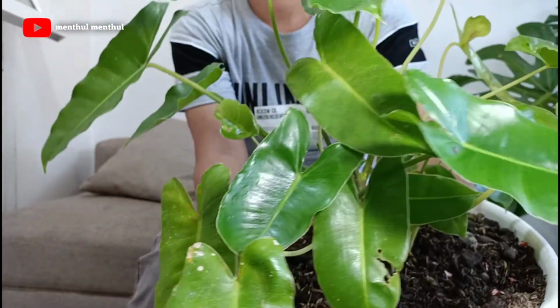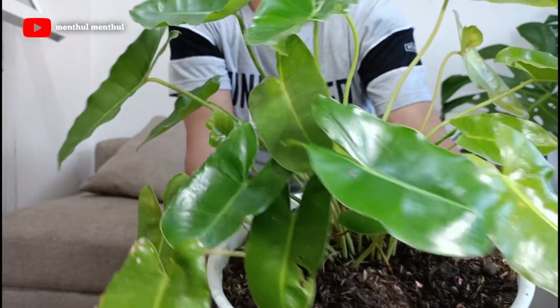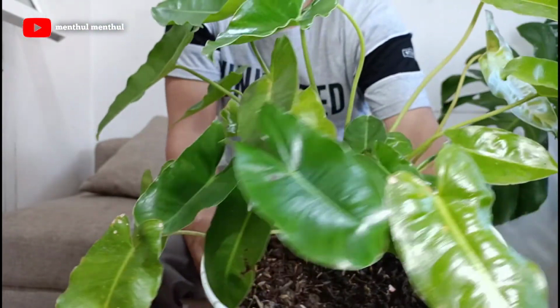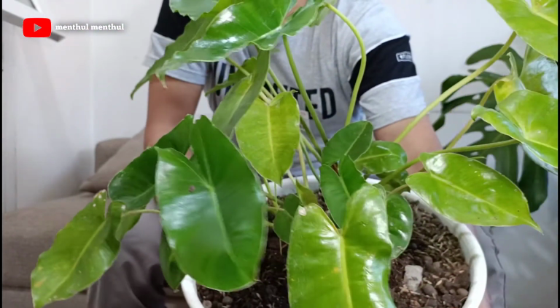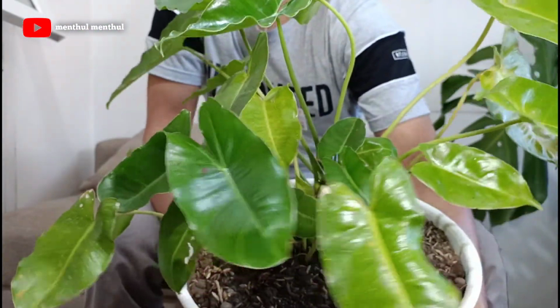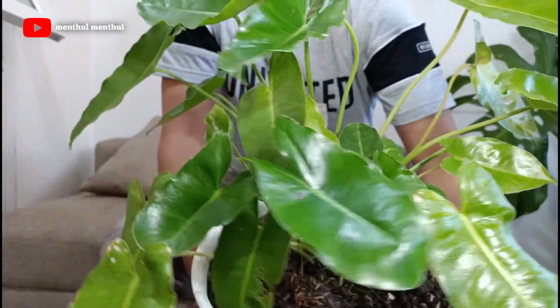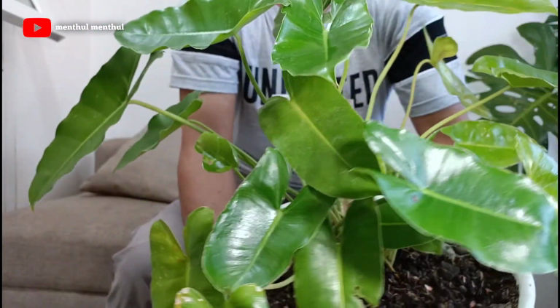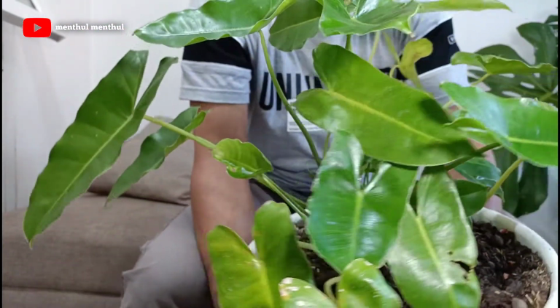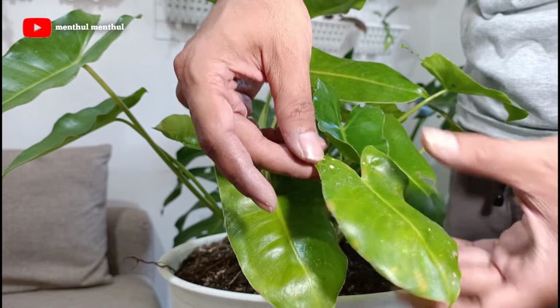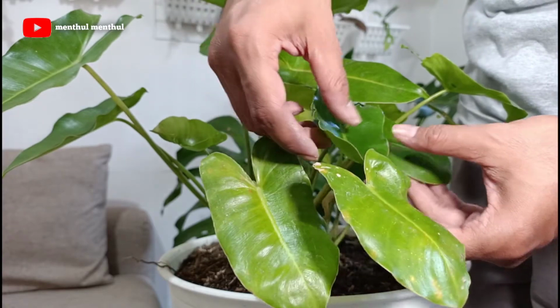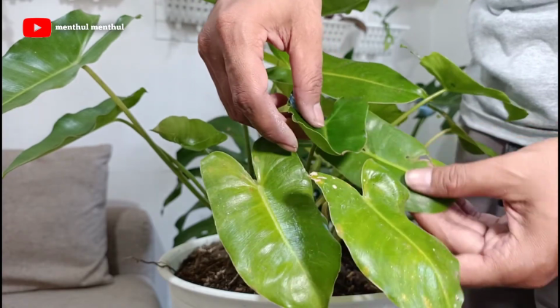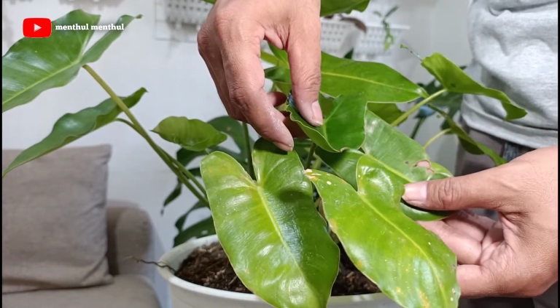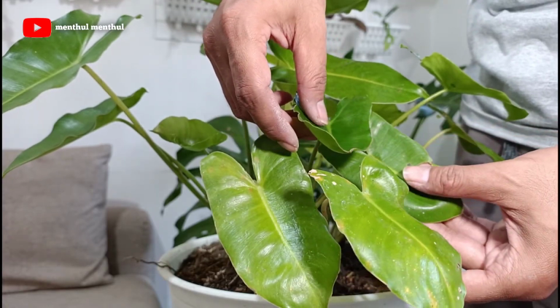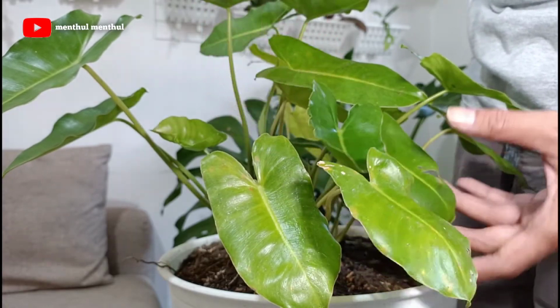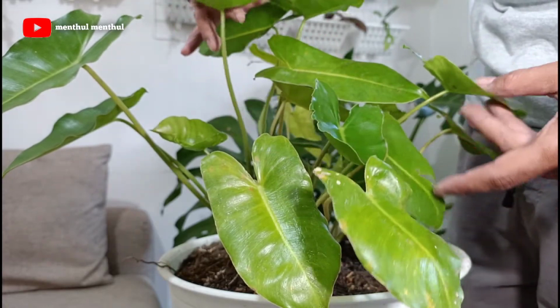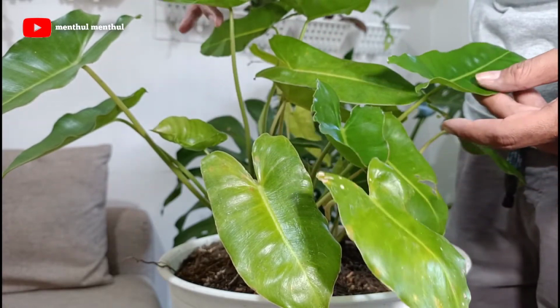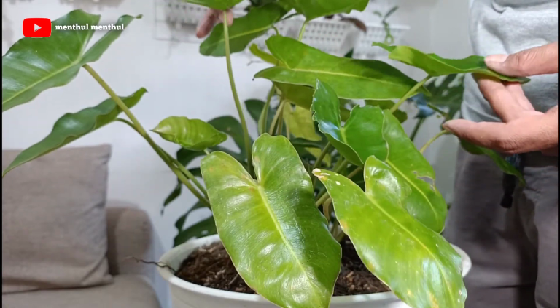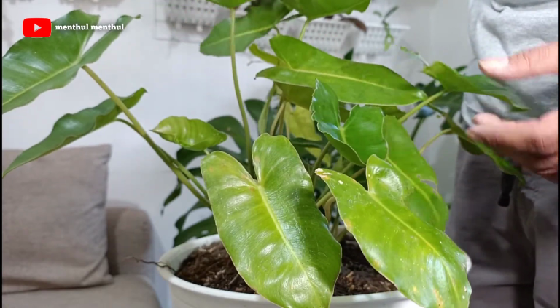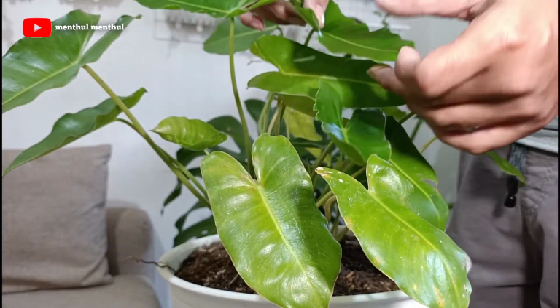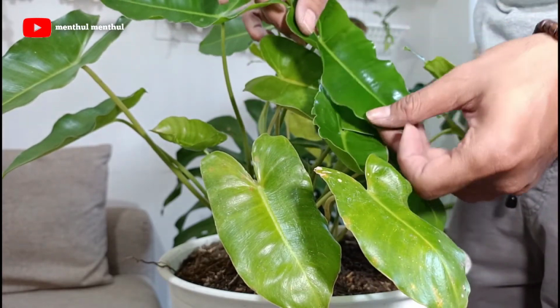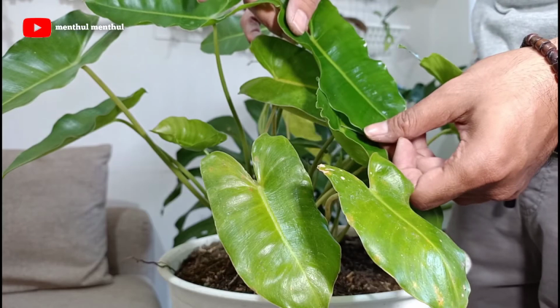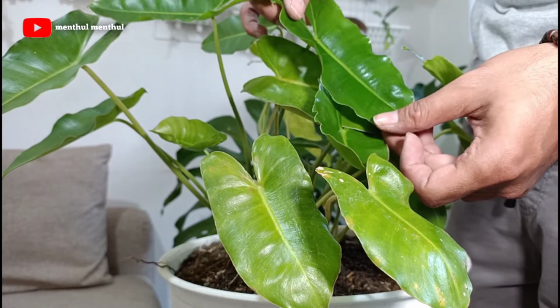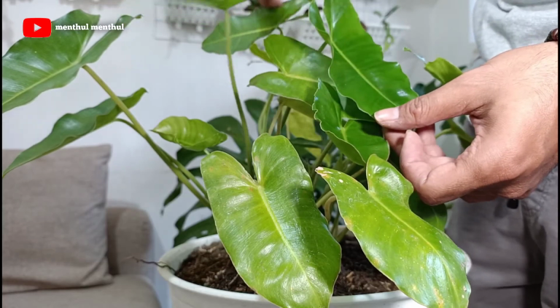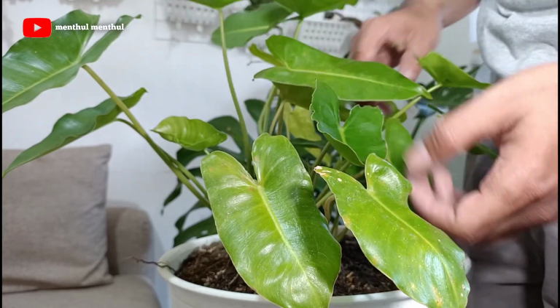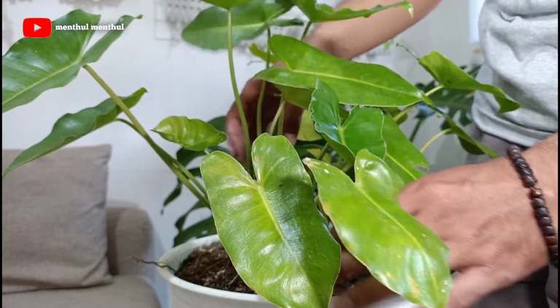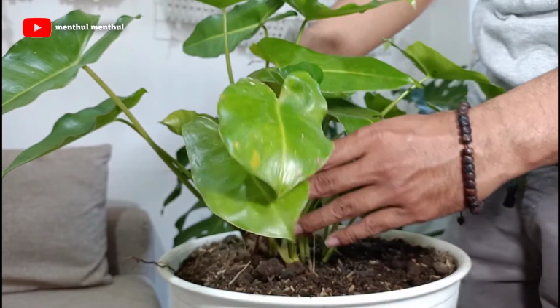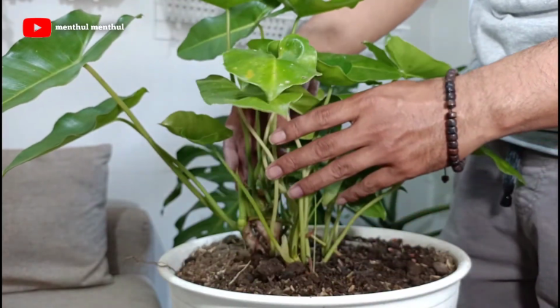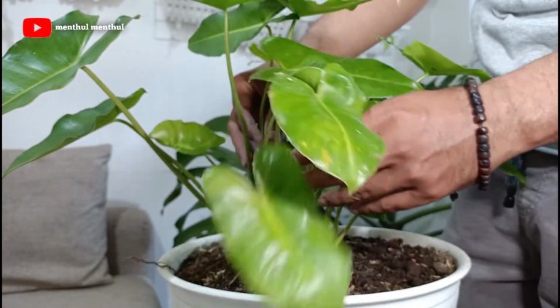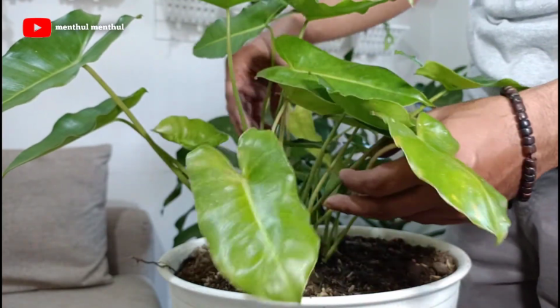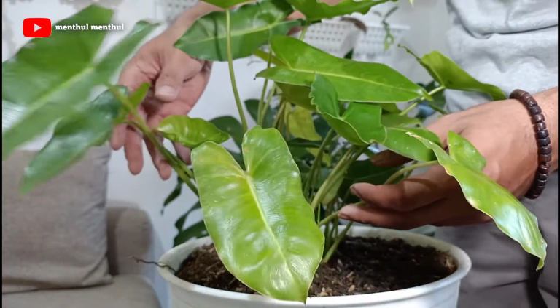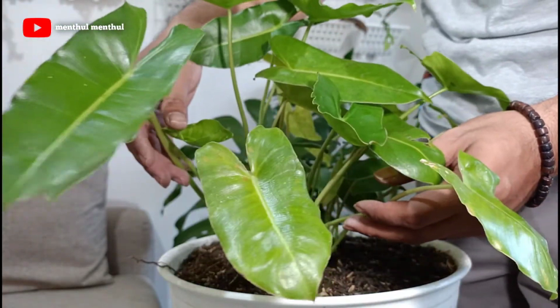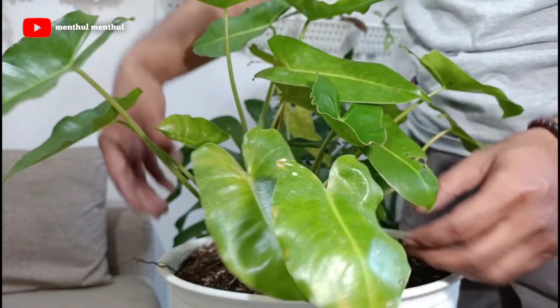Dan next ada Philodendron Burlemax atau Philo Brekkel. Tadinya kondisinya kurang begitu segar untuk daunnya, dan alhamdulillah untuk sekarang sudah mulai terlihat segar kembali daunnya.